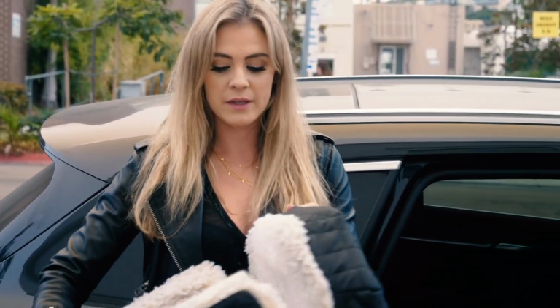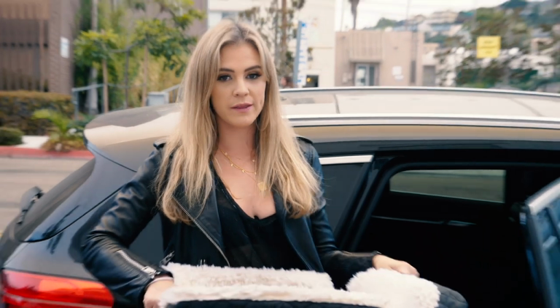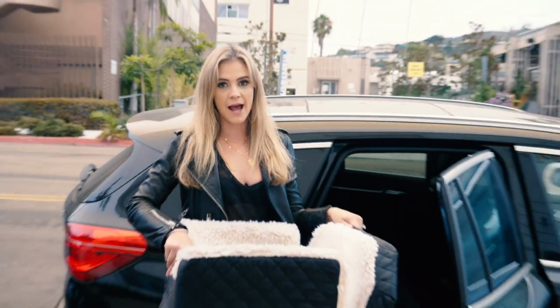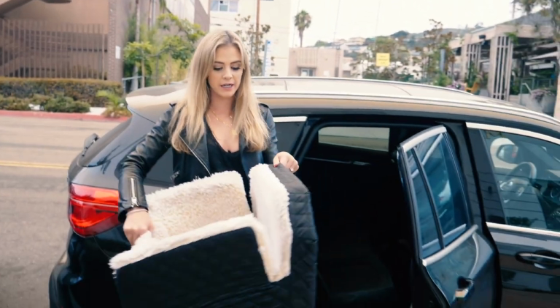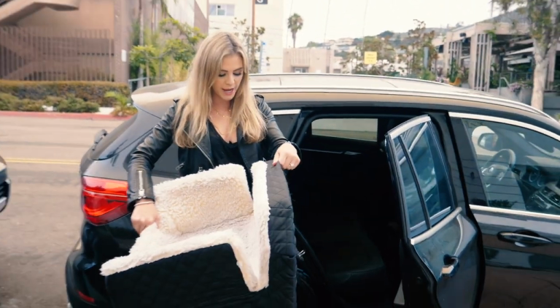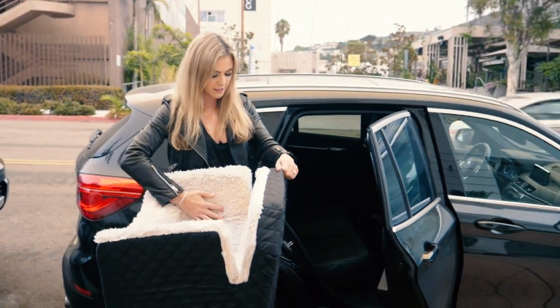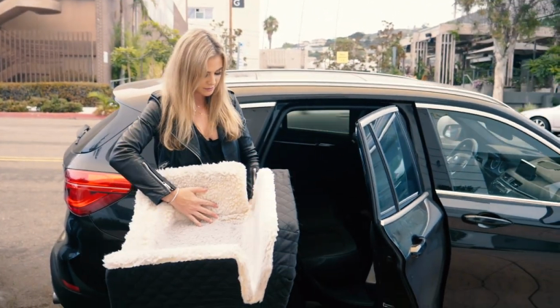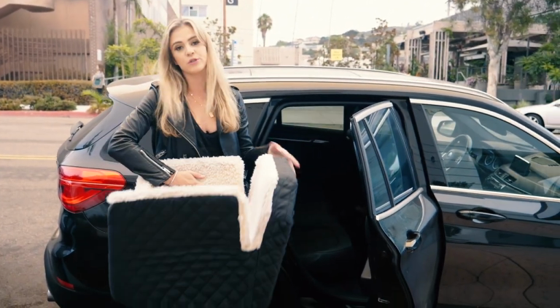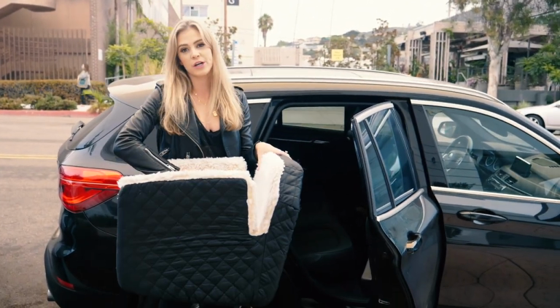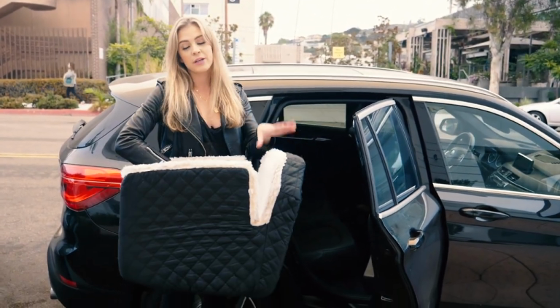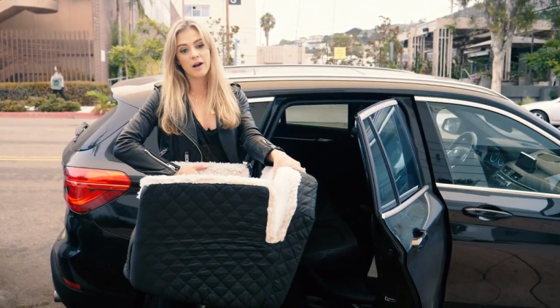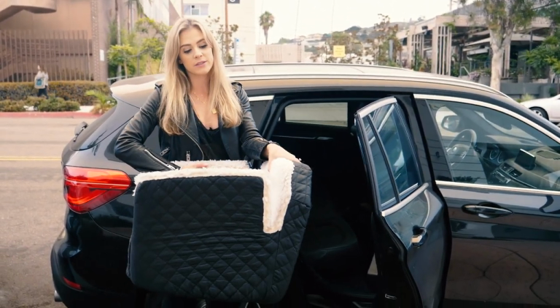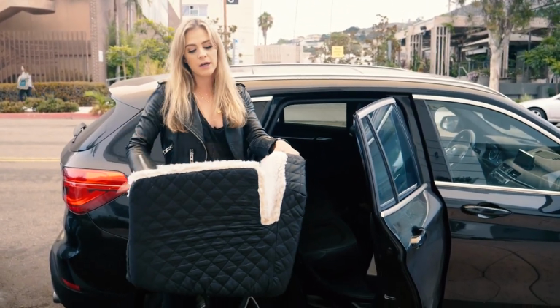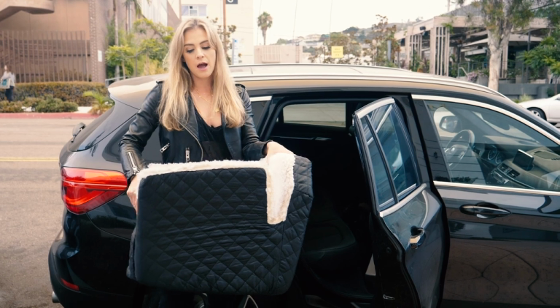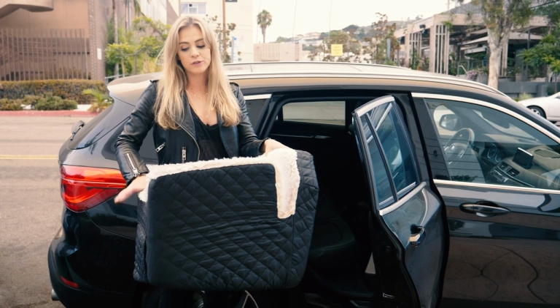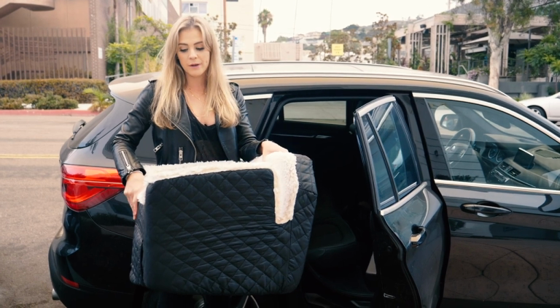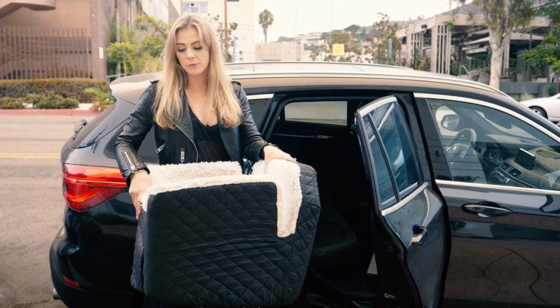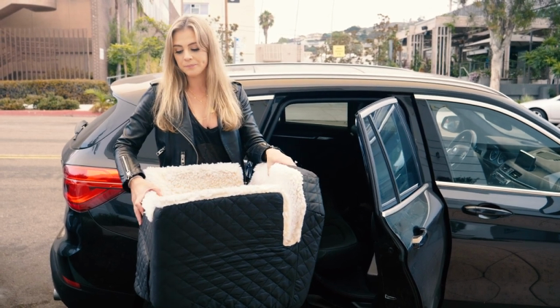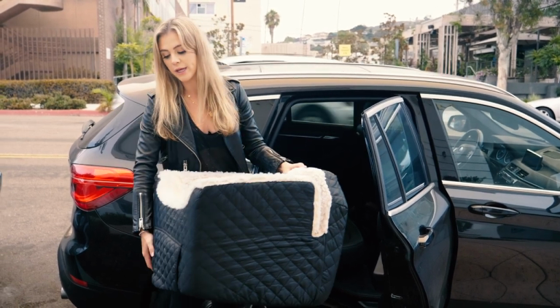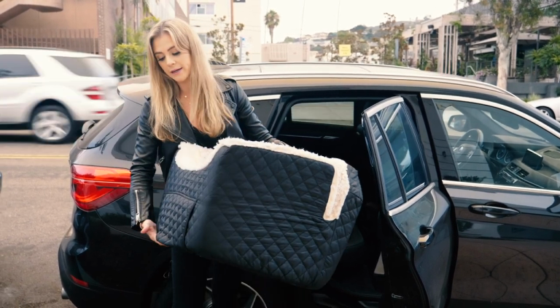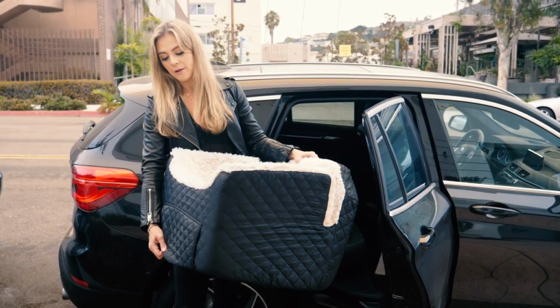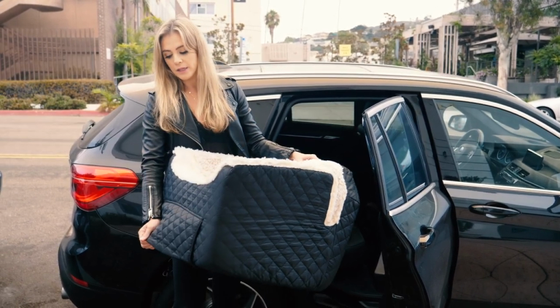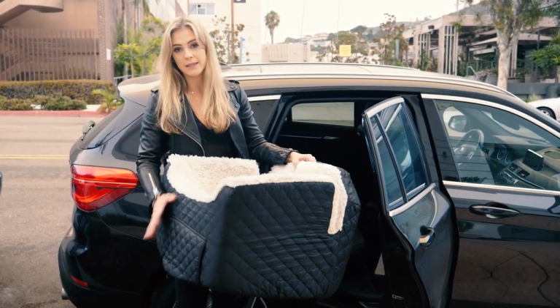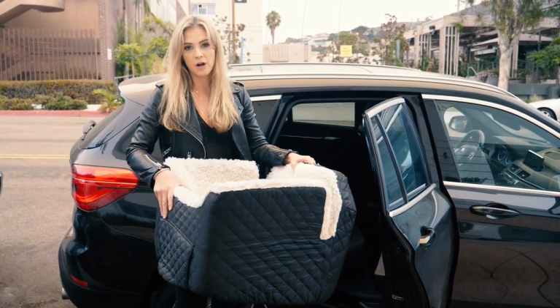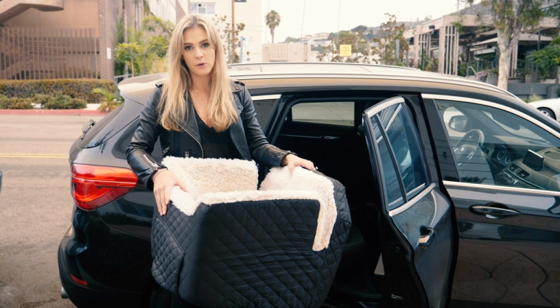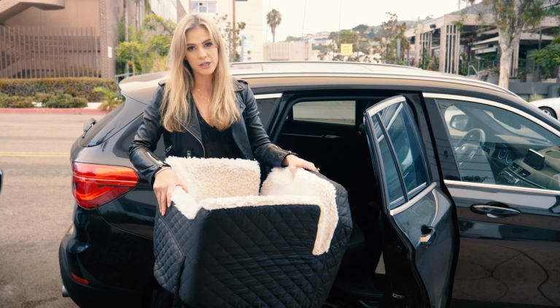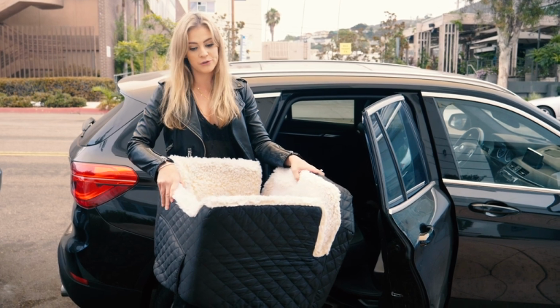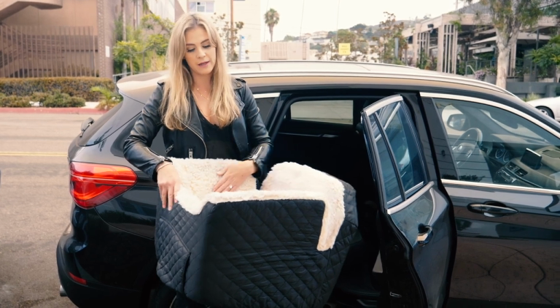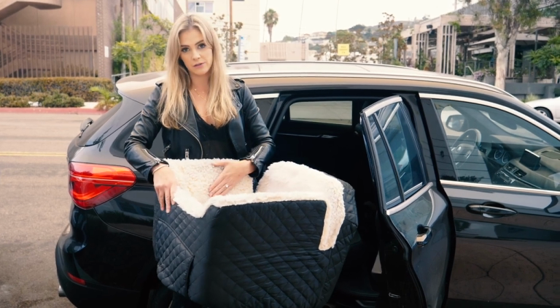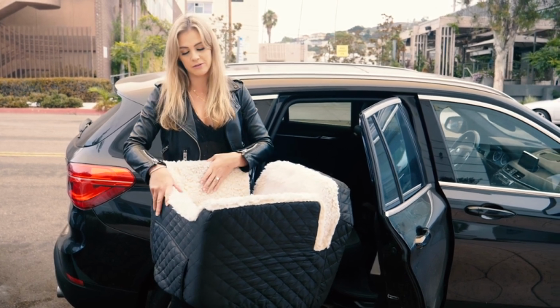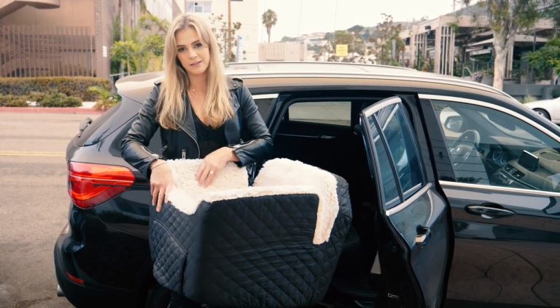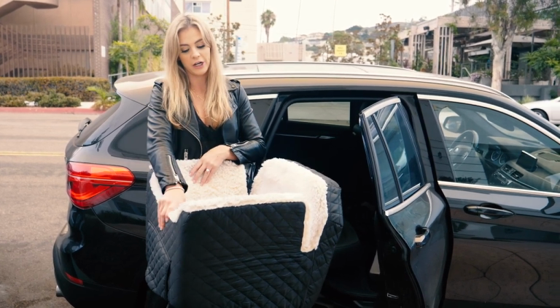This one that I have here, the brand is Snoozer. You can get it on Amazon. What's great about this one is you can take the cover off and wash it, which is great. I need to do that — as you can see, it's a little dirty.